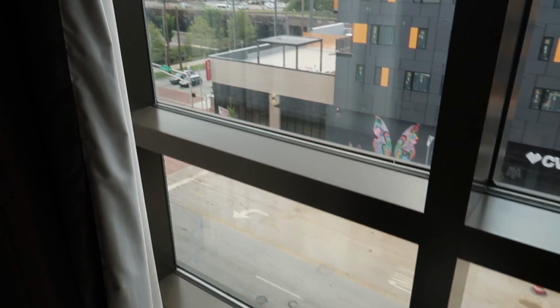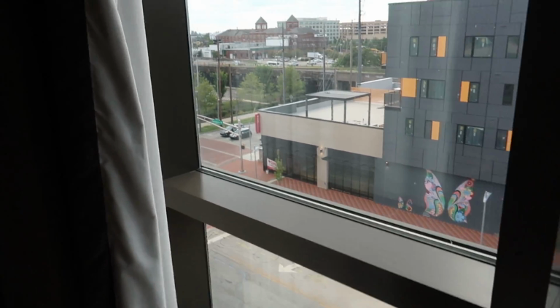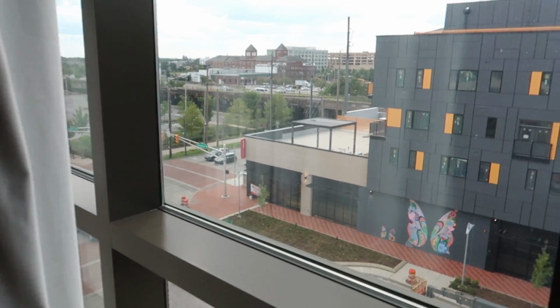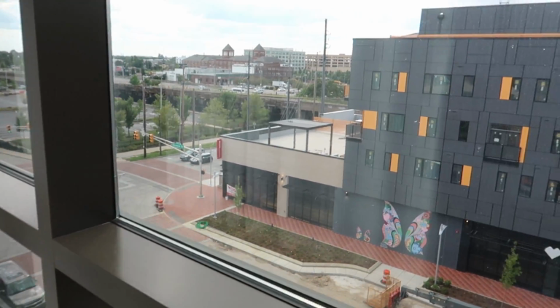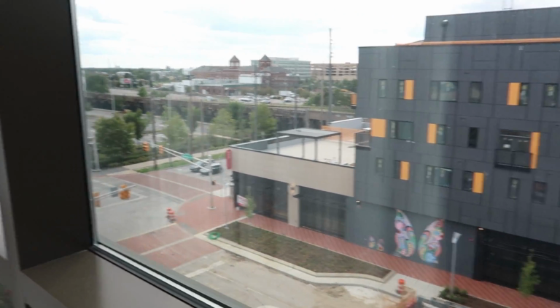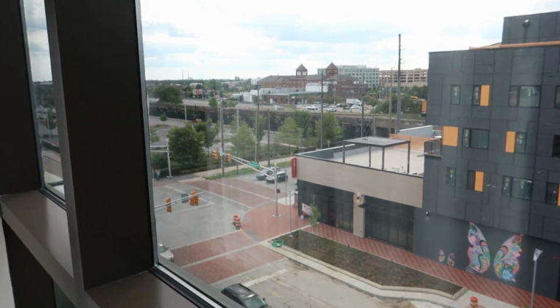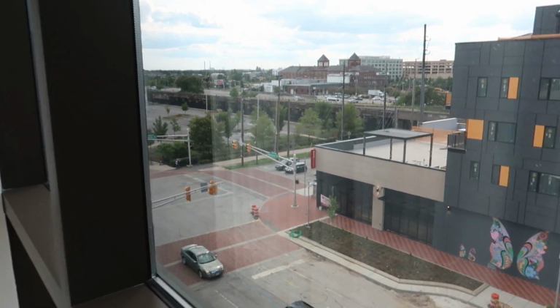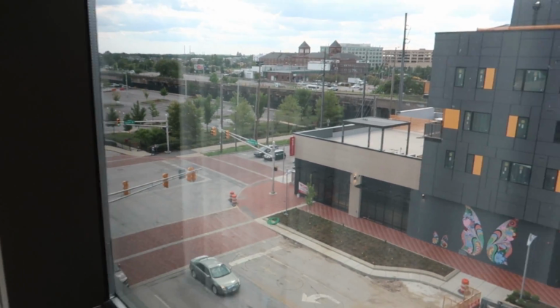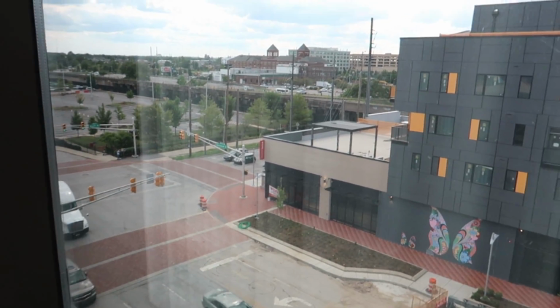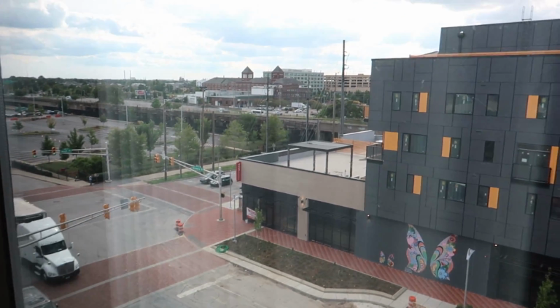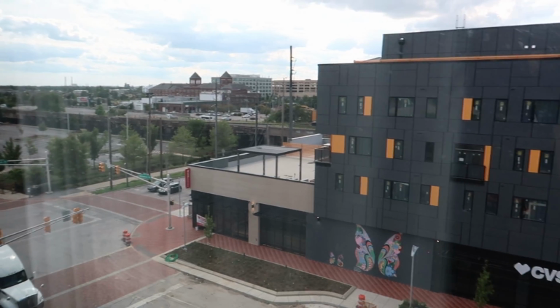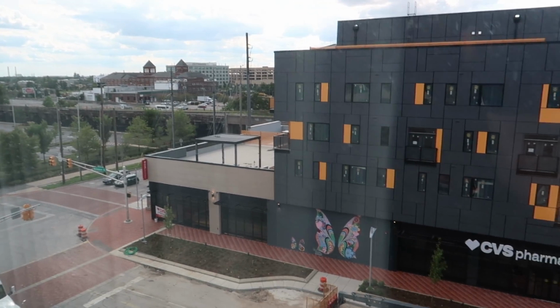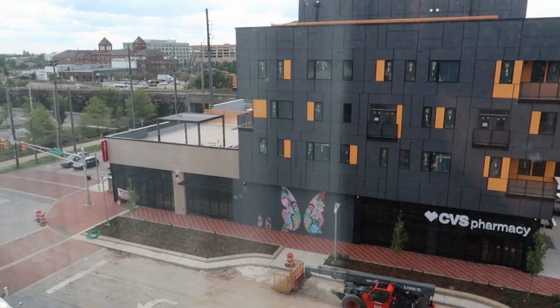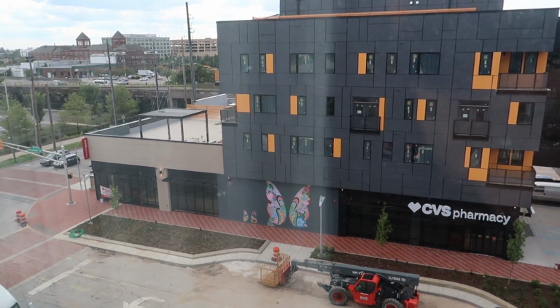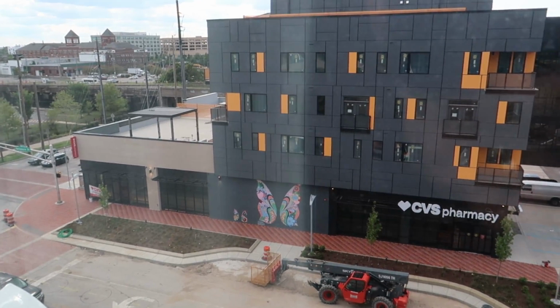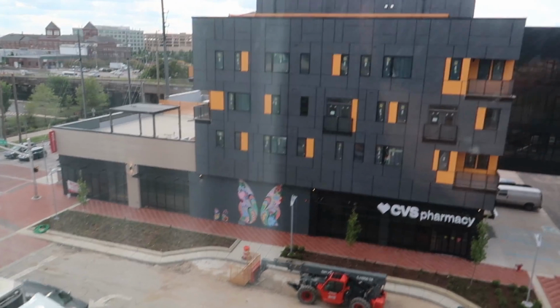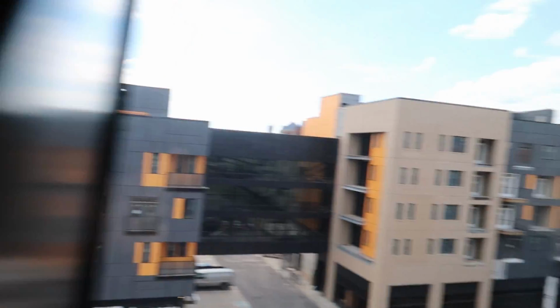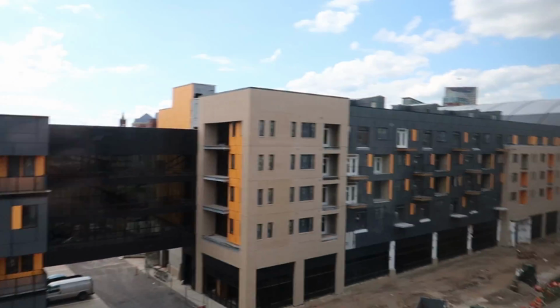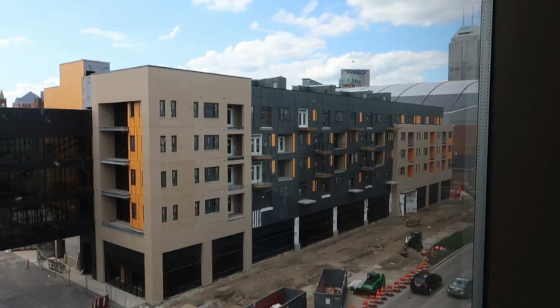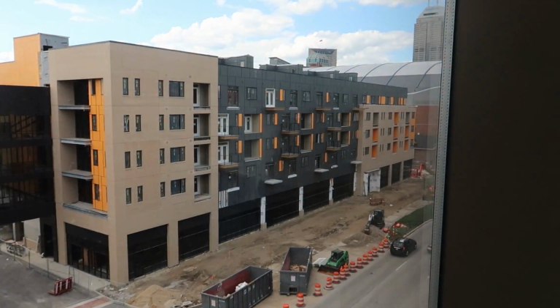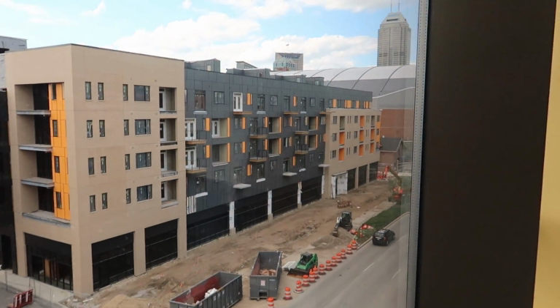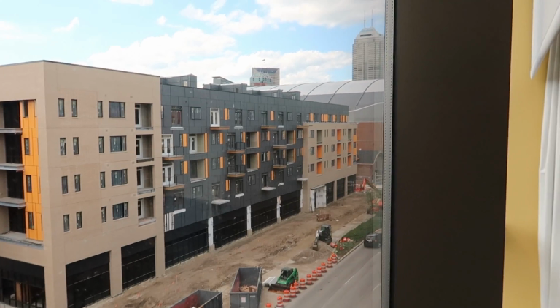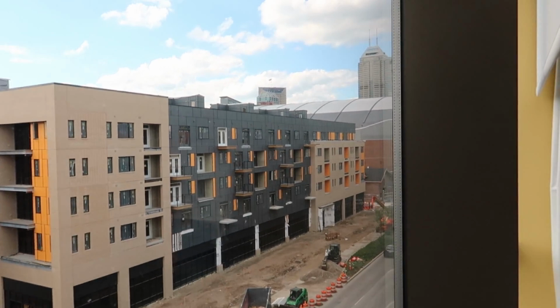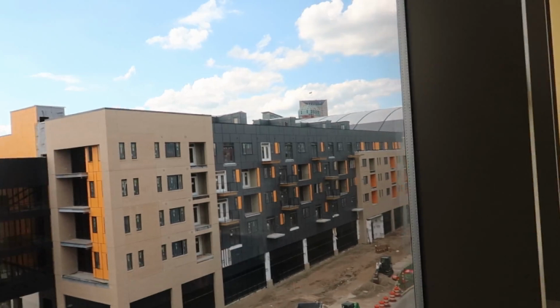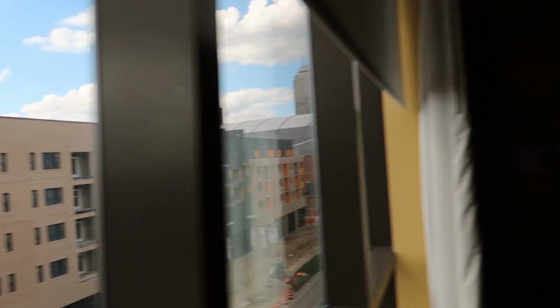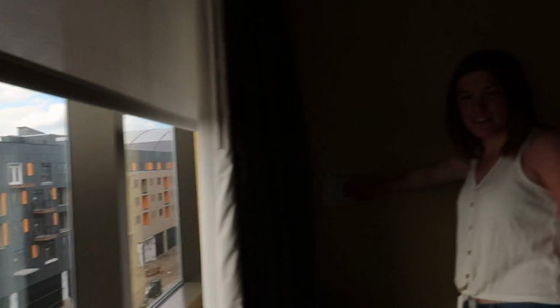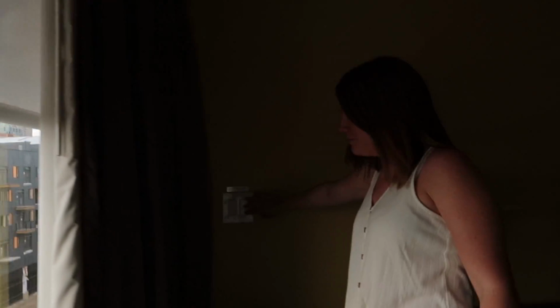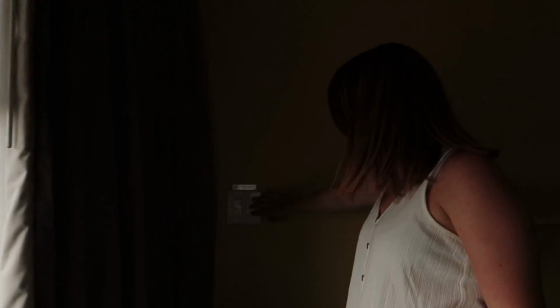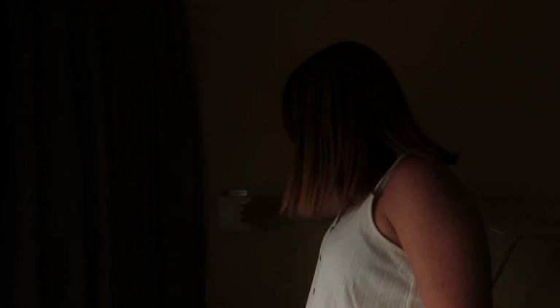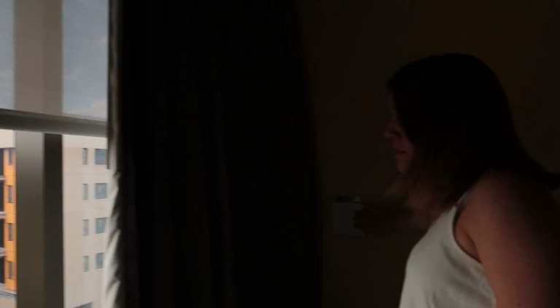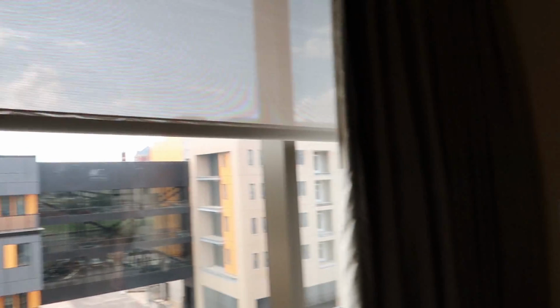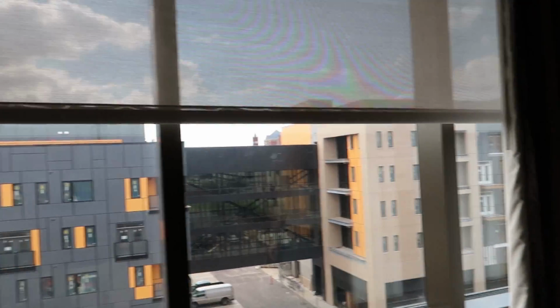There's our view. There's the mural that we just took a picture with. Bankers Life Fieldhouse is over there, there's Salesforce Tower. And Kennedy is going to show a fun feature — electronic shade controls.